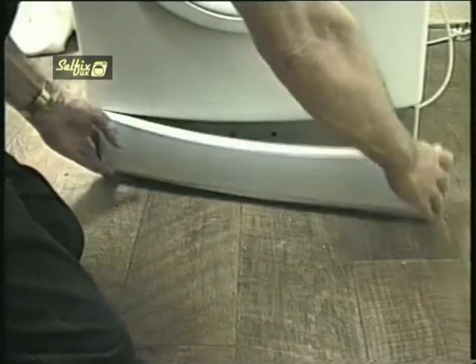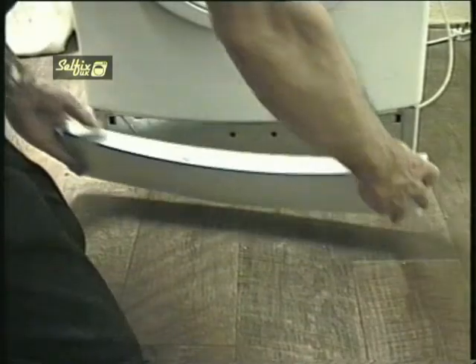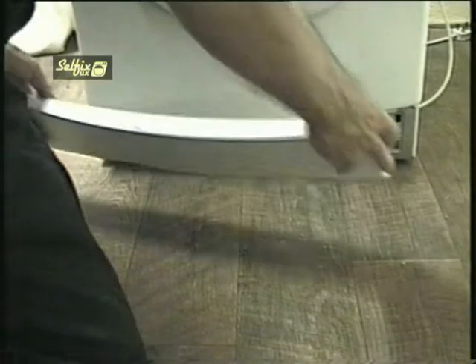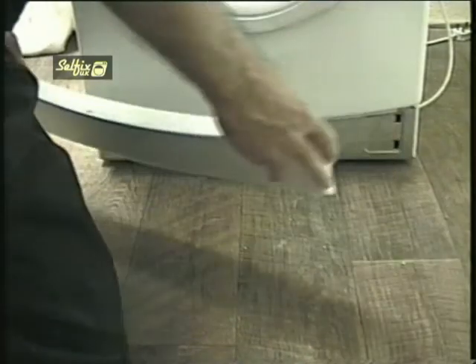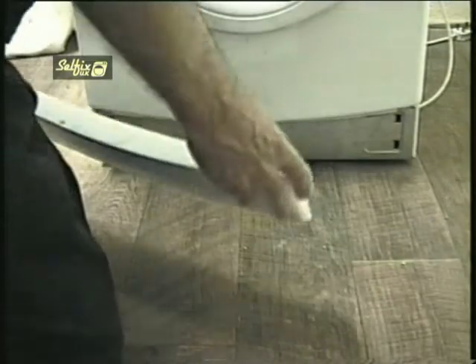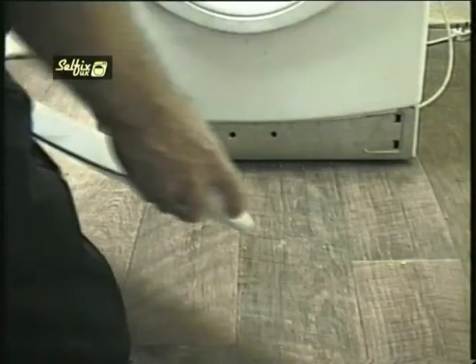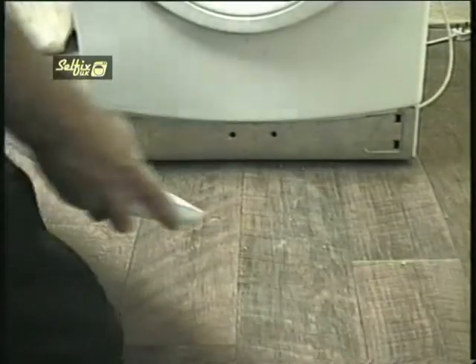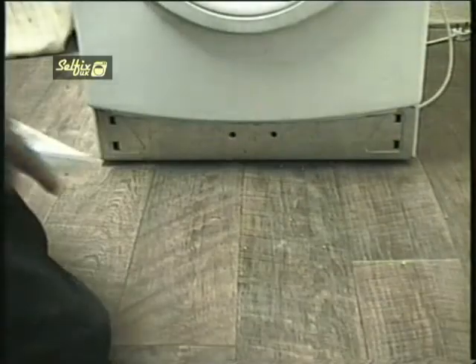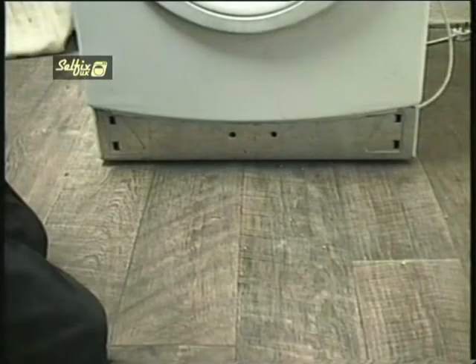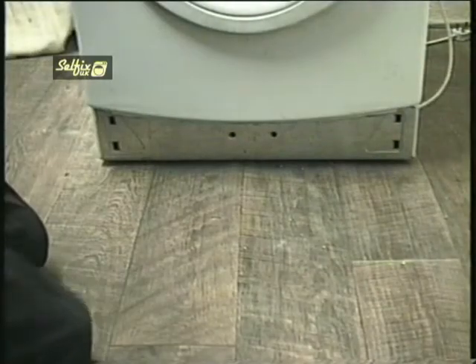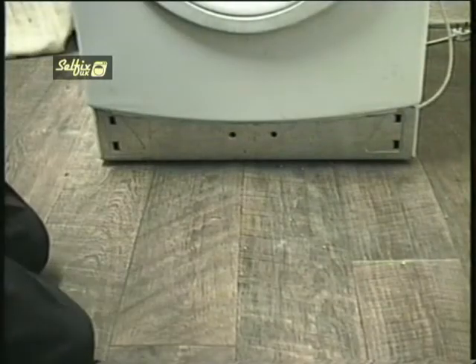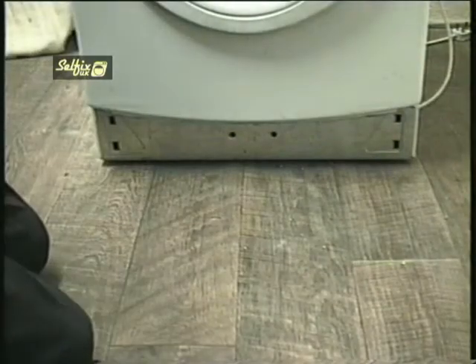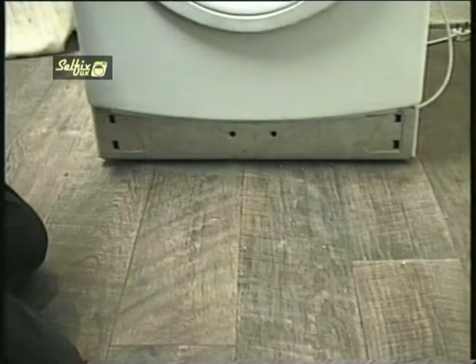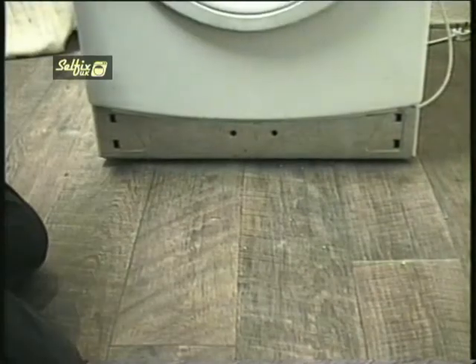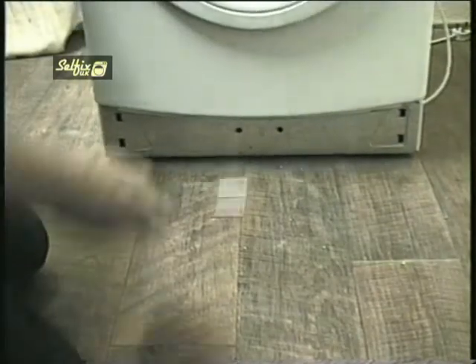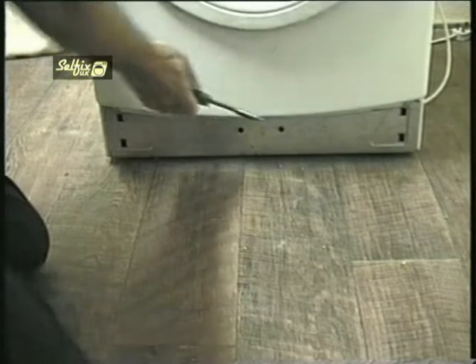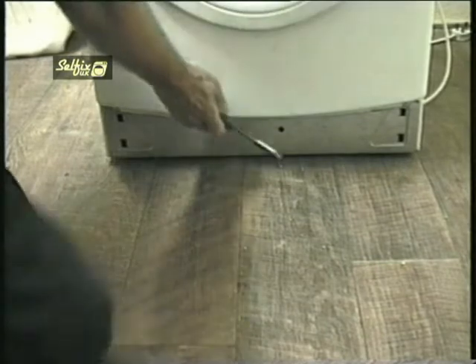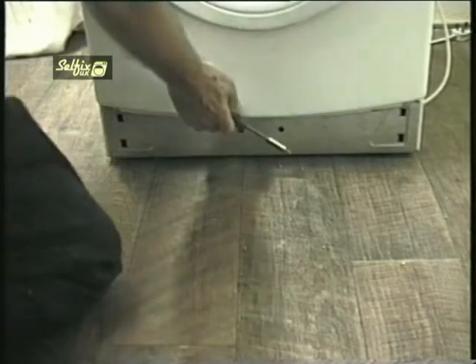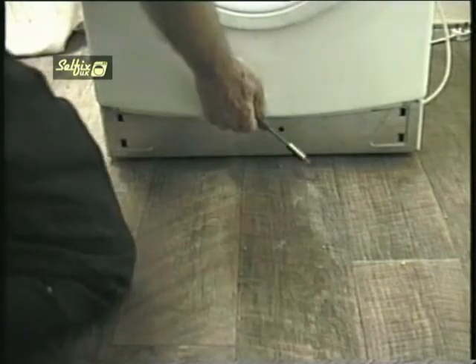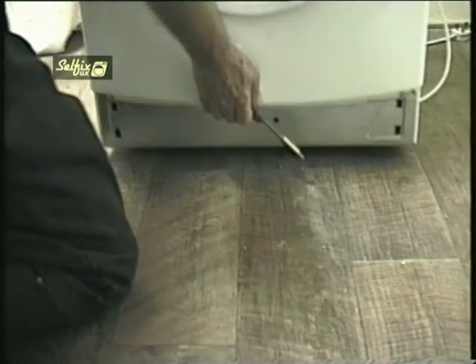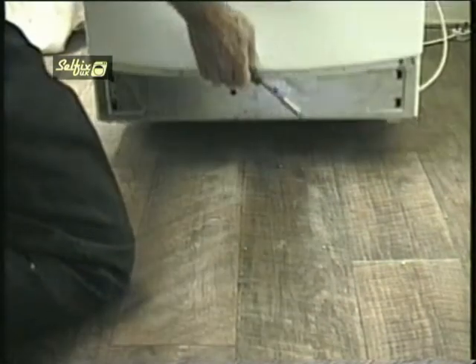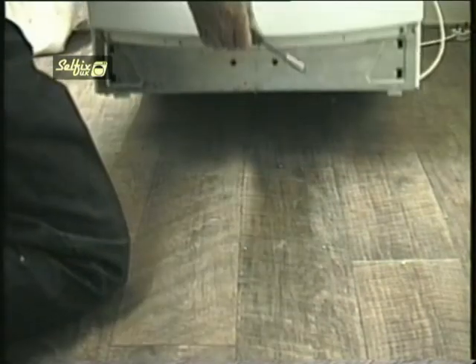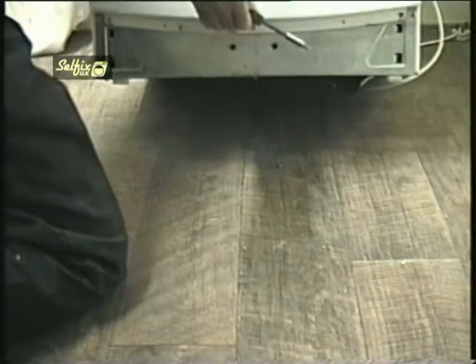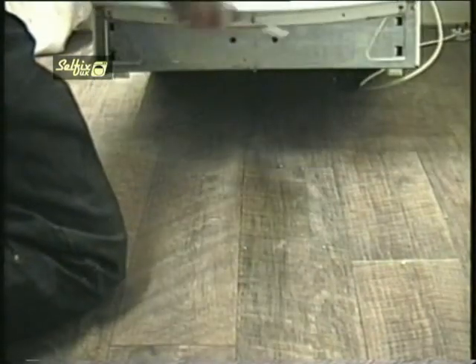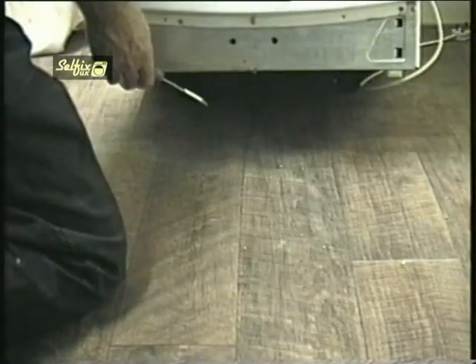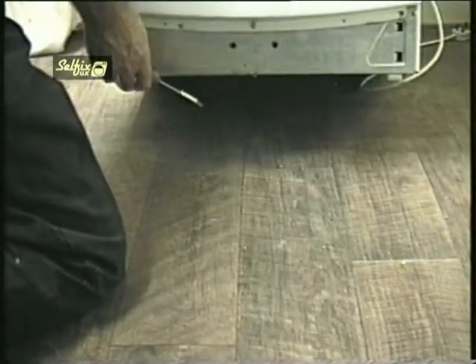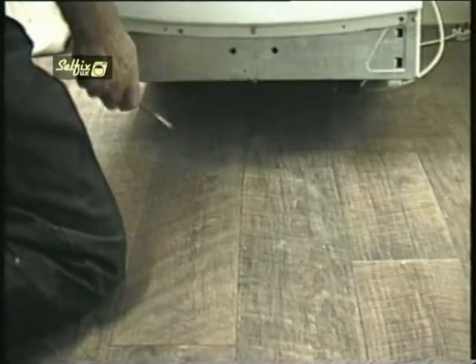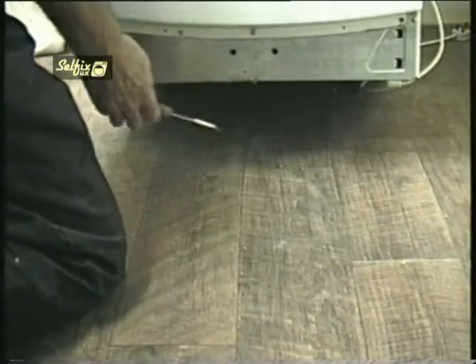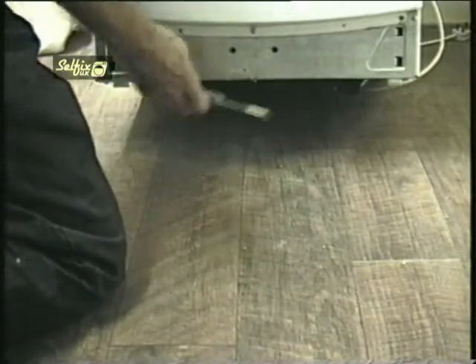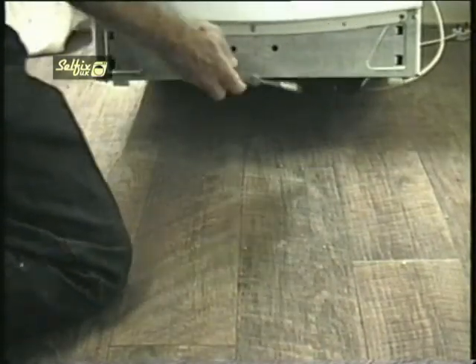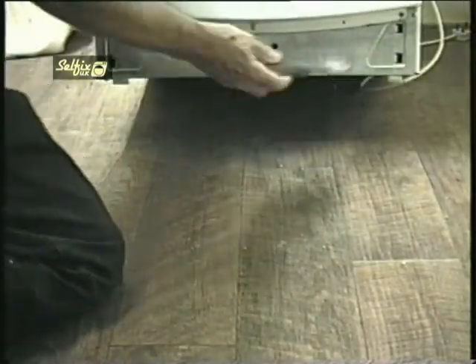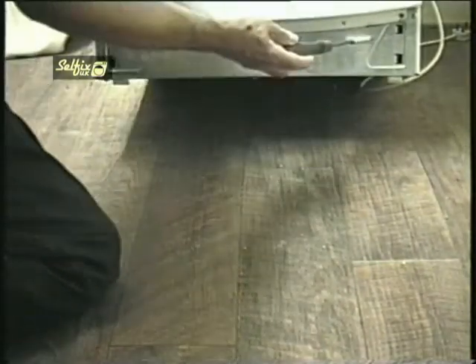The kick plates on these machines are just hooked in and they come off quite easily if you grip either side and give a little tug. This will give you access to the screws at the base of the front plate.